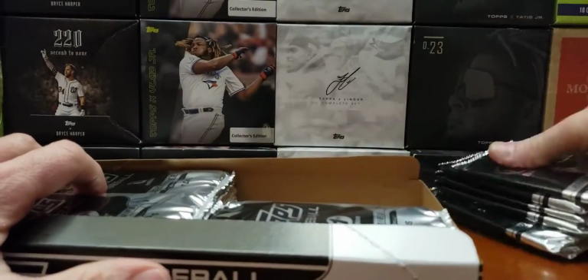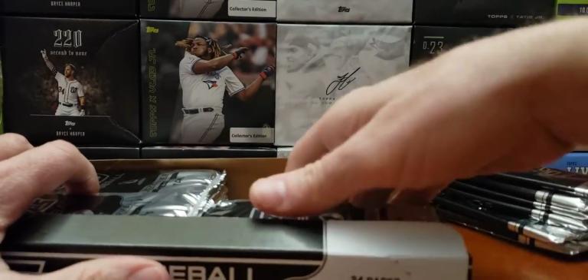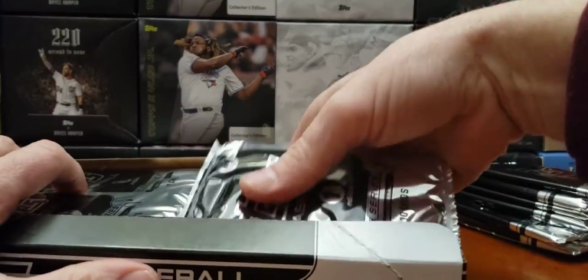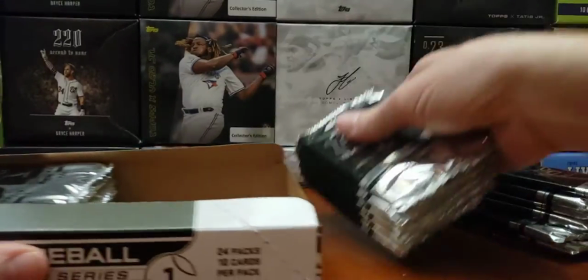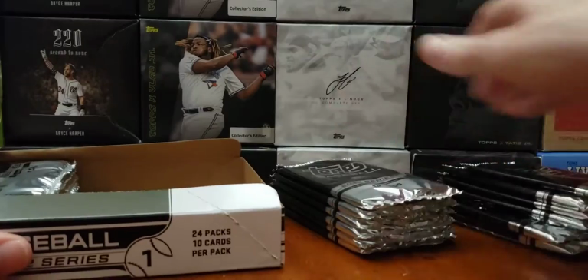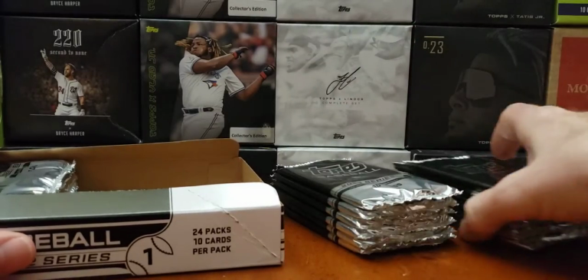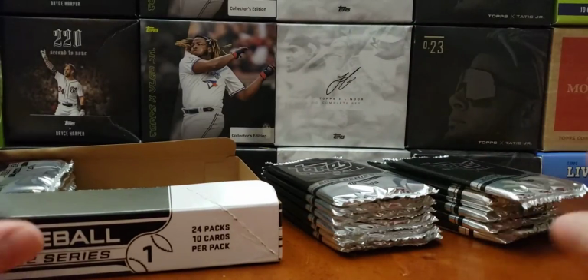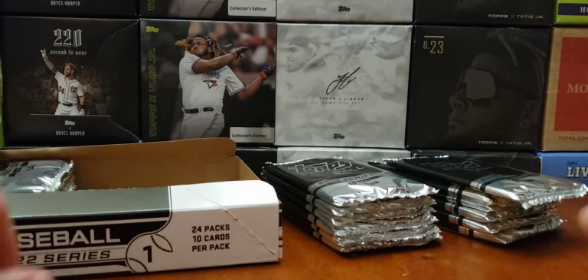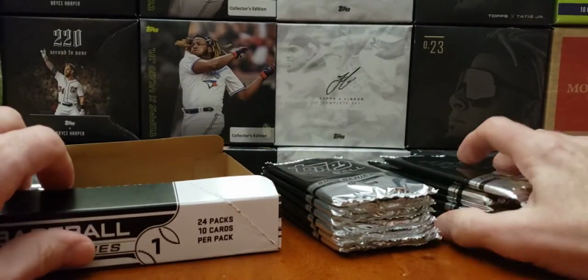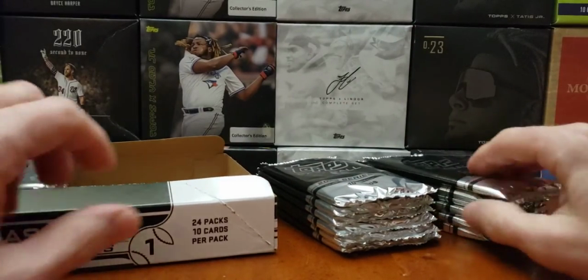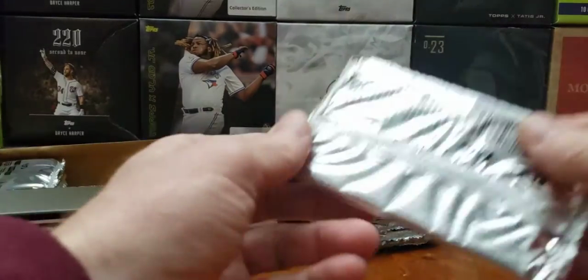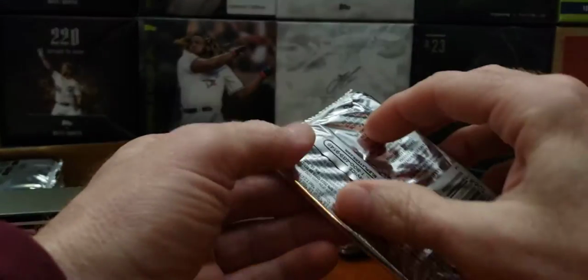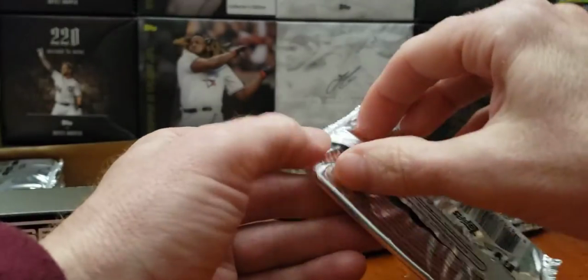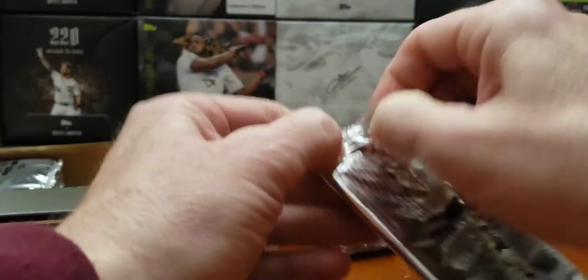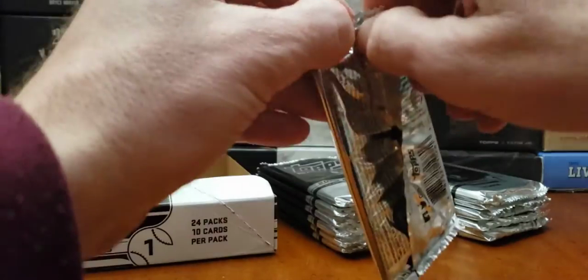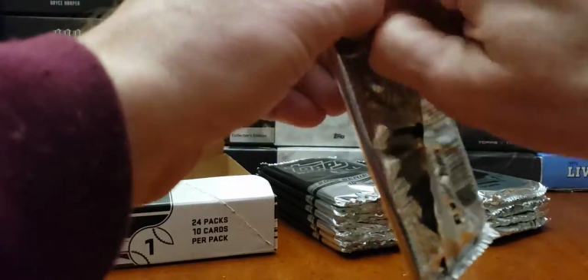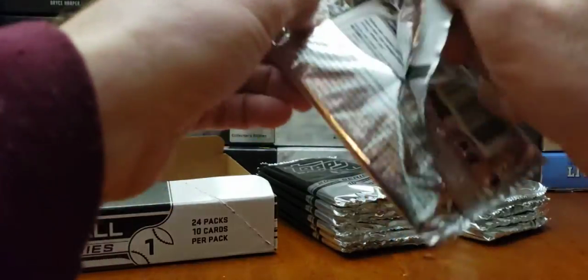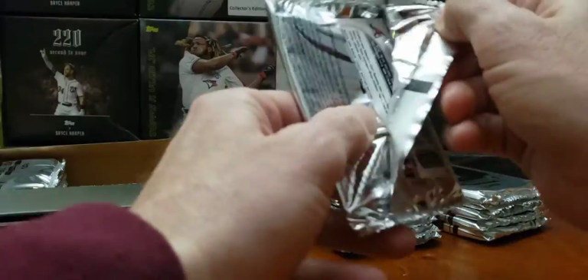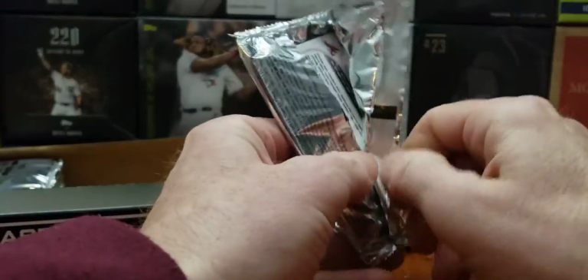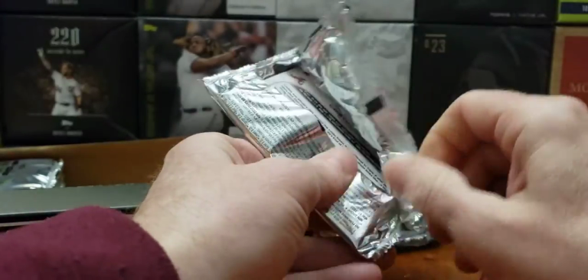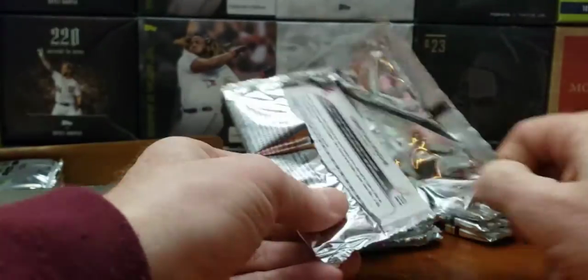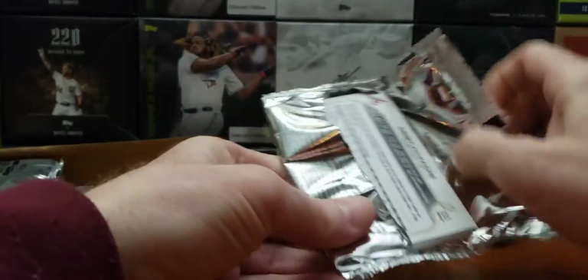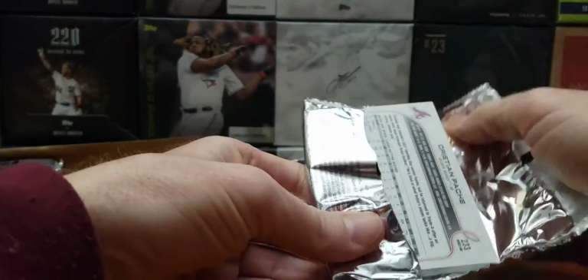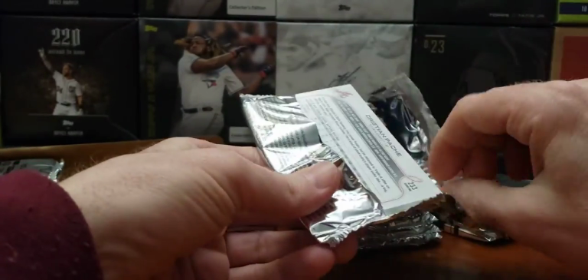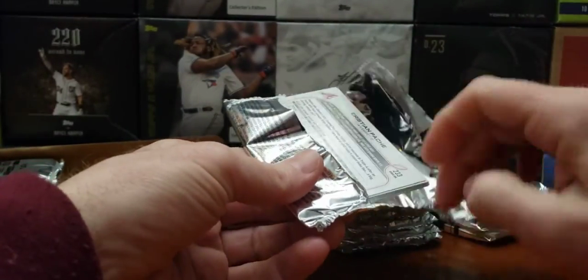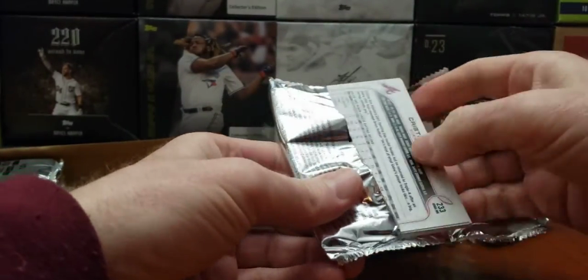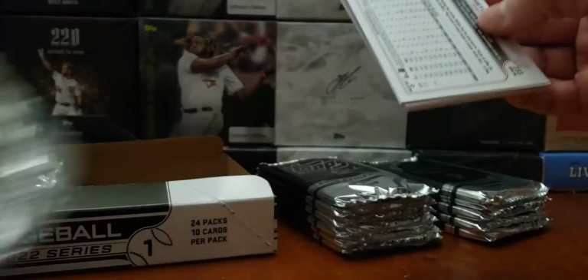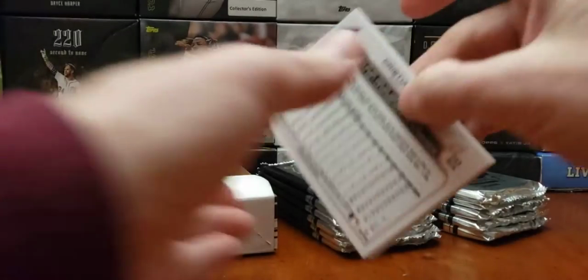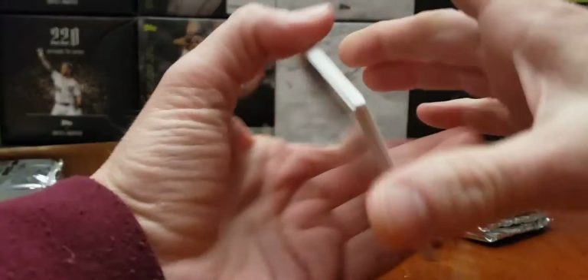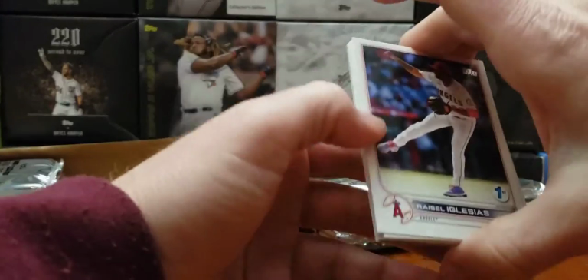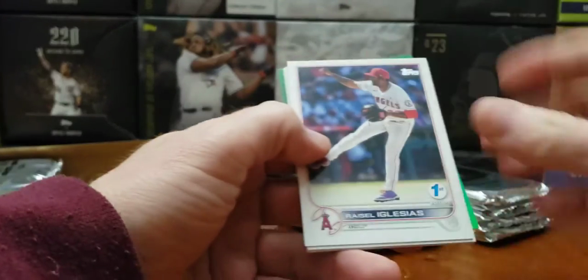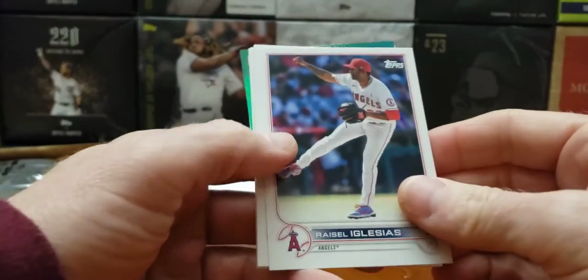I got my cats in the kitchen over there. All right, folks, let's go. Let's get something. In my first box, I didn't get no Ohtani's, no Trout. So I'm hoping to get them.